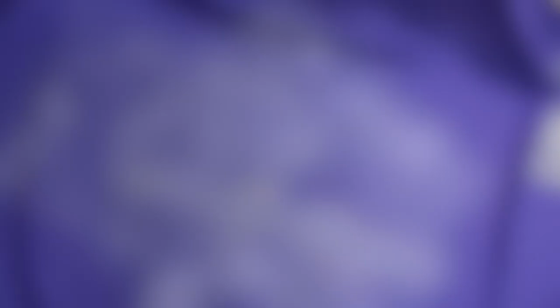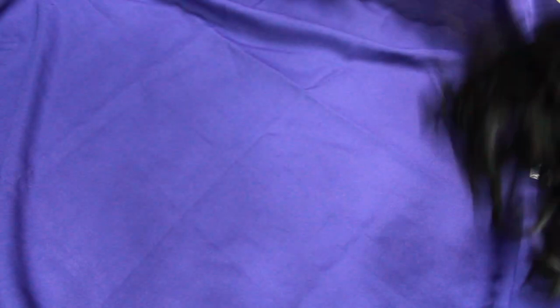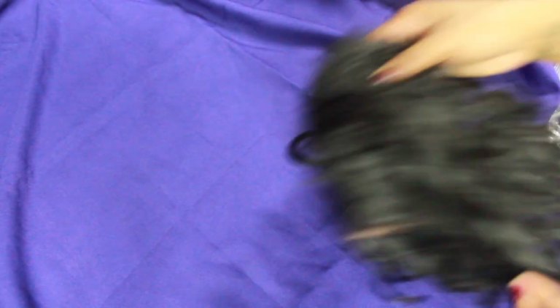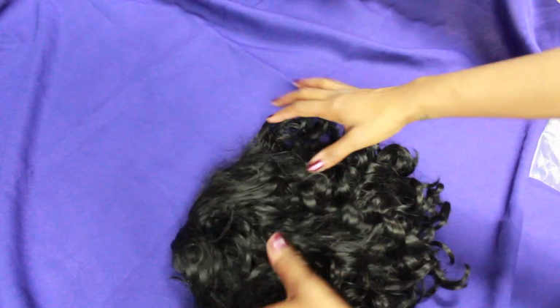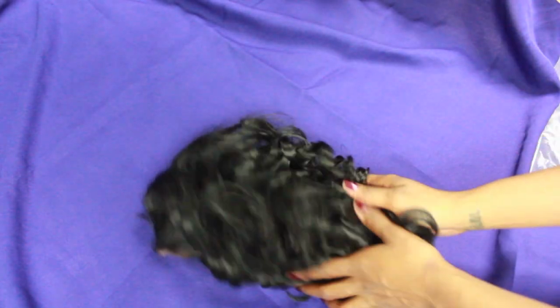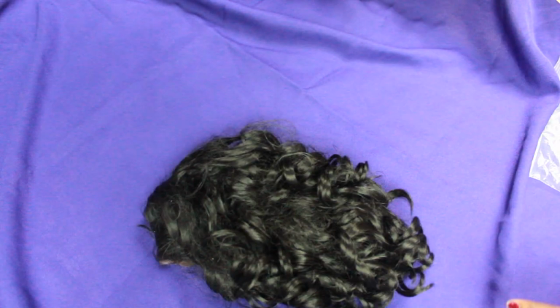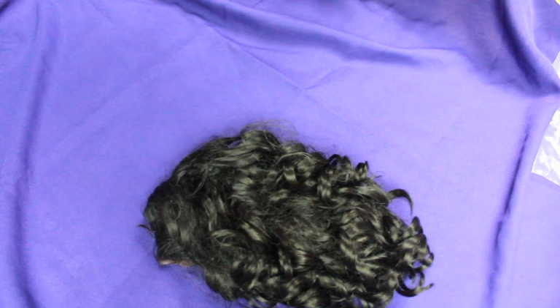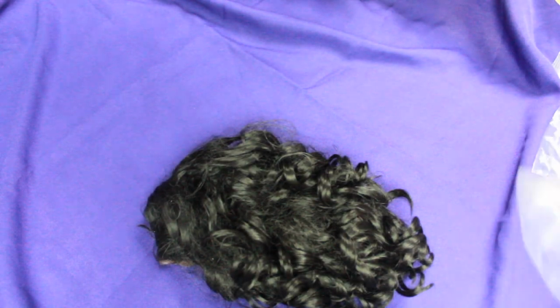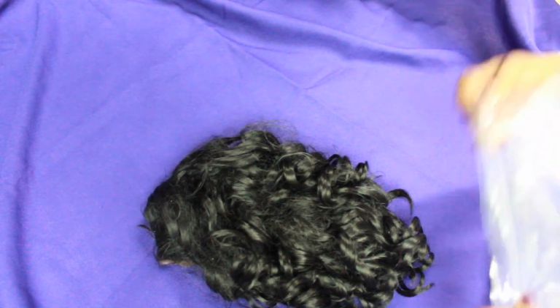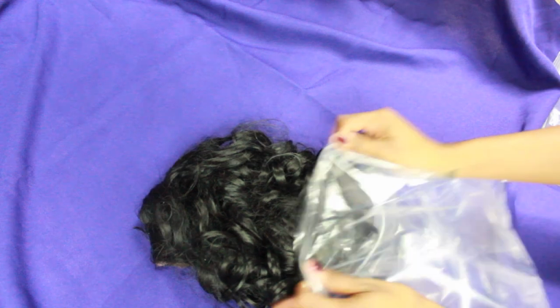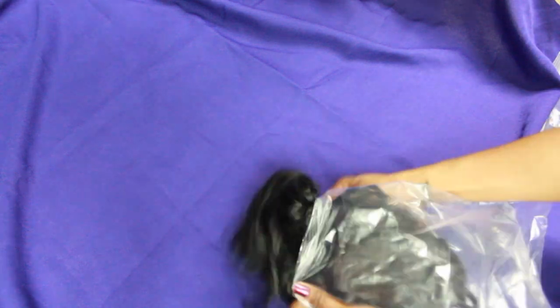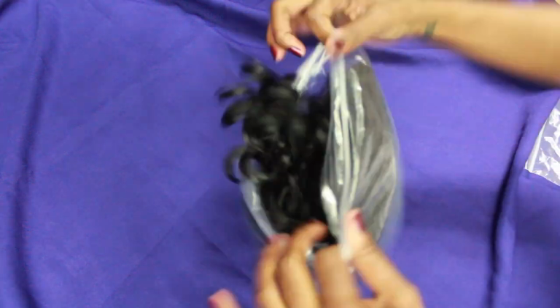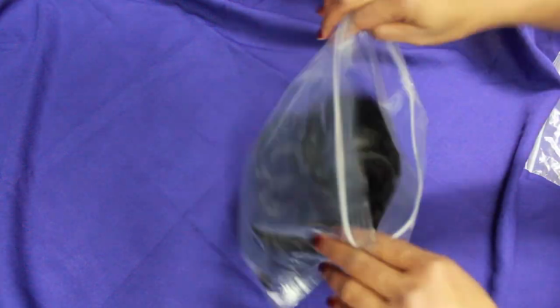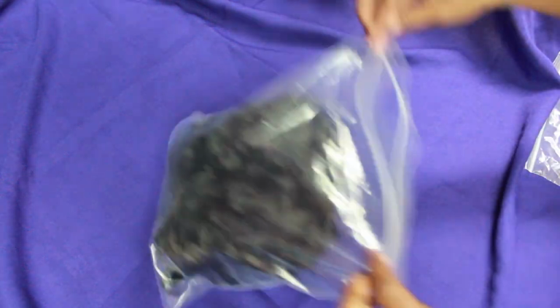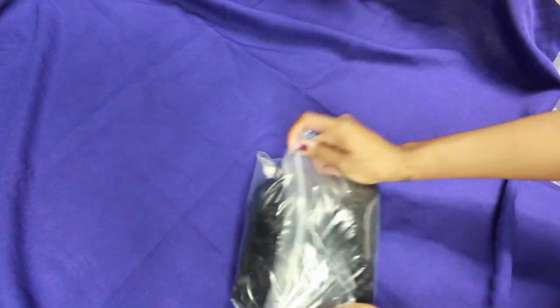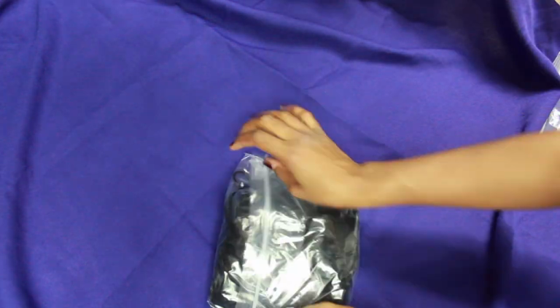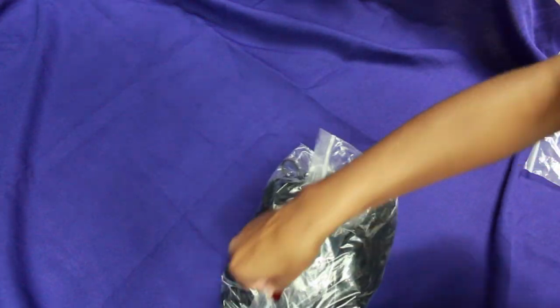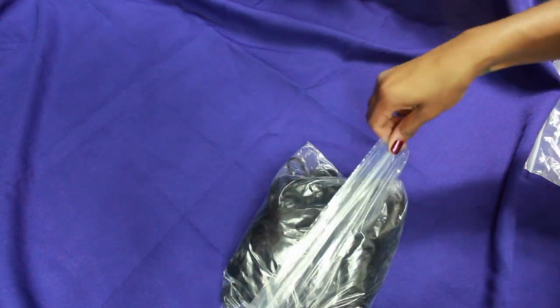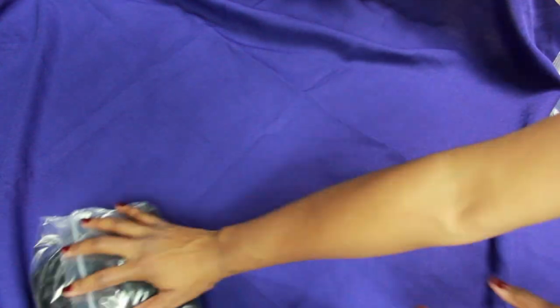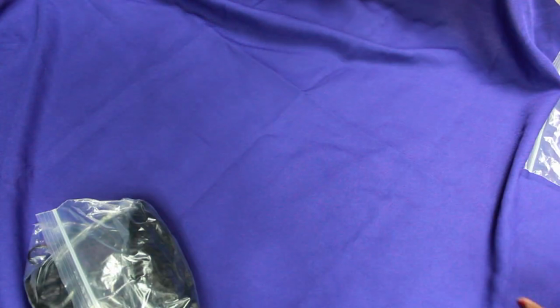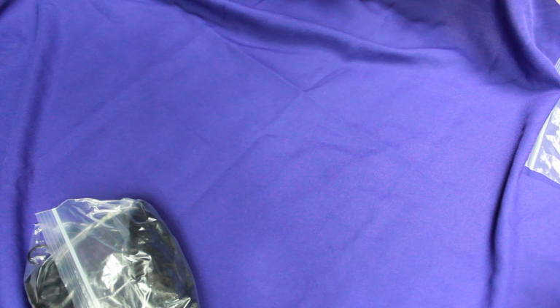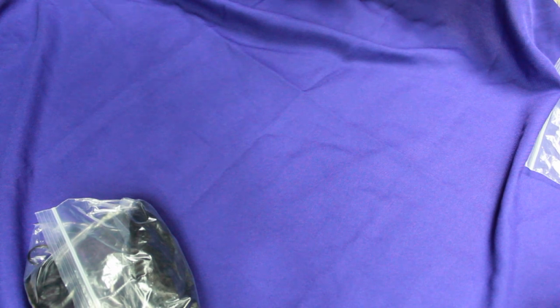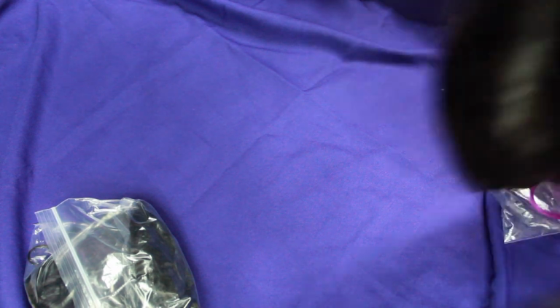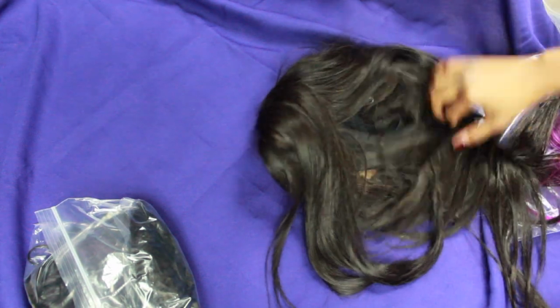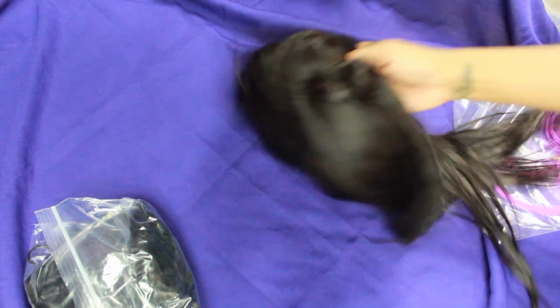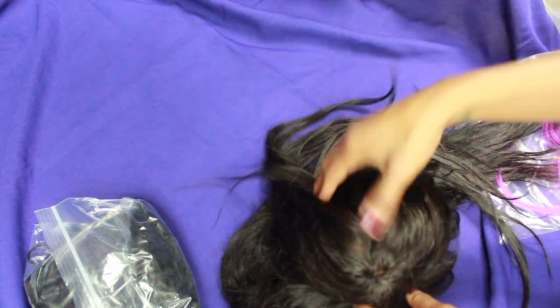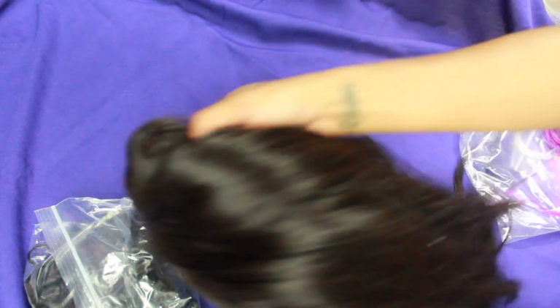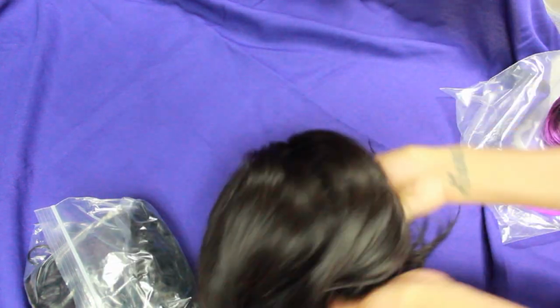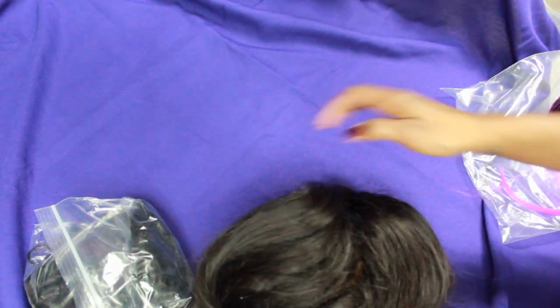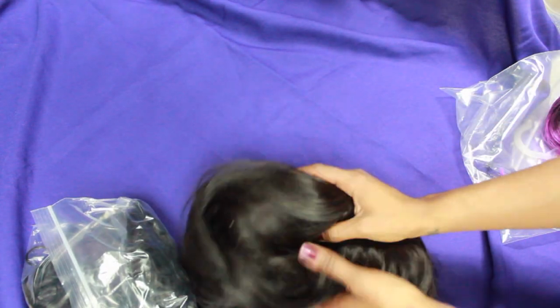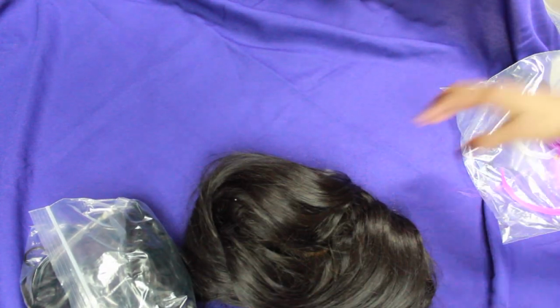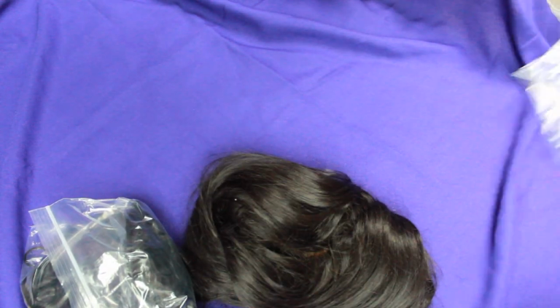To get started, I go ahead and fluff up my wig and make it look all nice and neat, then I just stuff it into the bag. I let the air out and set it to the side — I have a lot of wigs, but I'm showing three in this video.